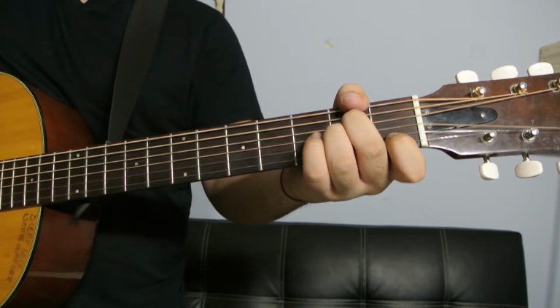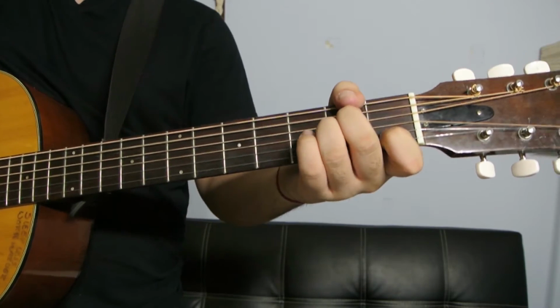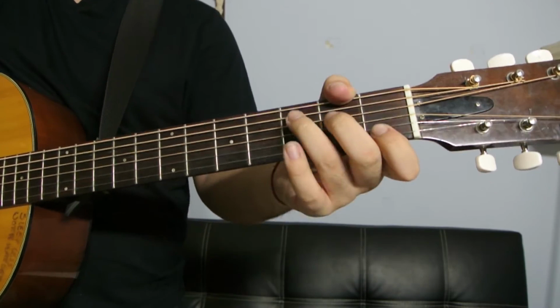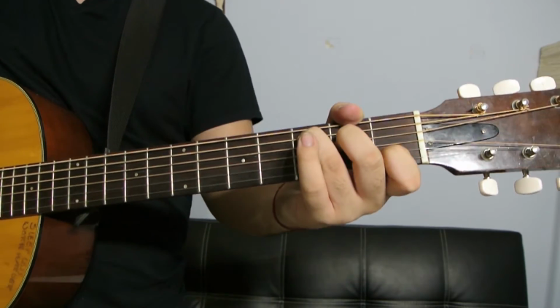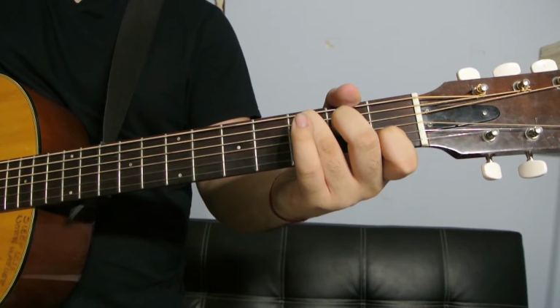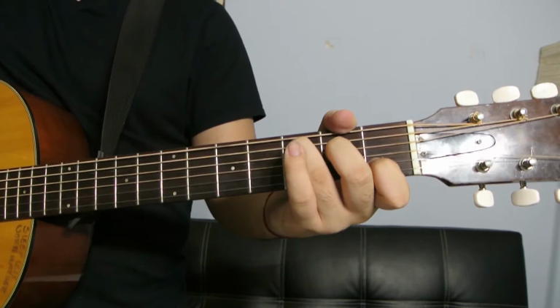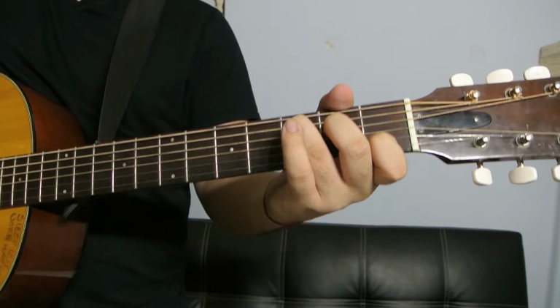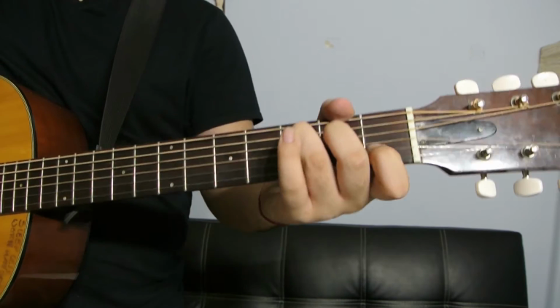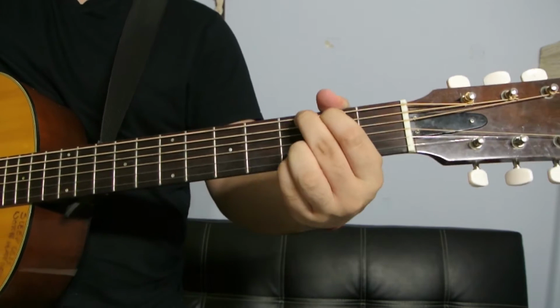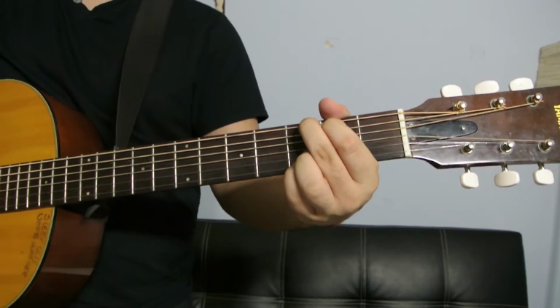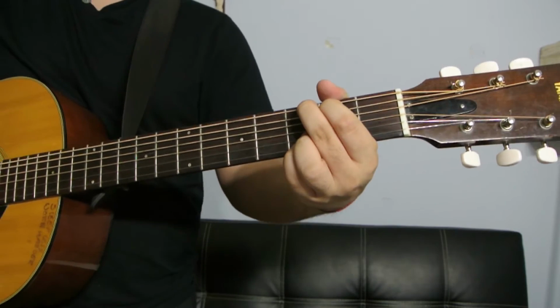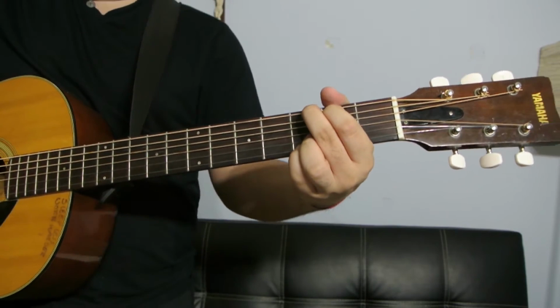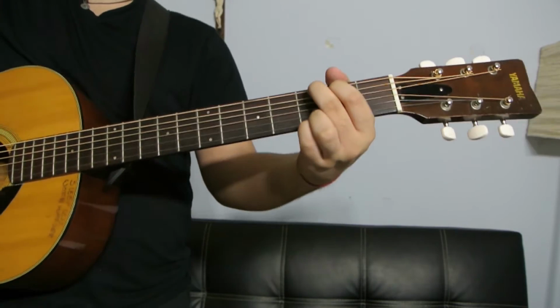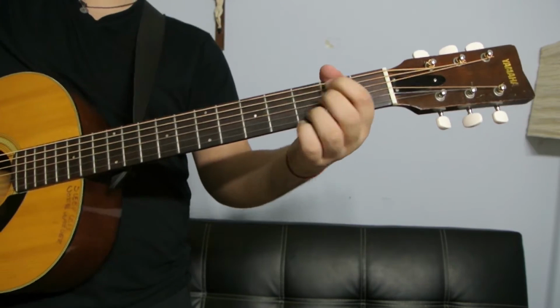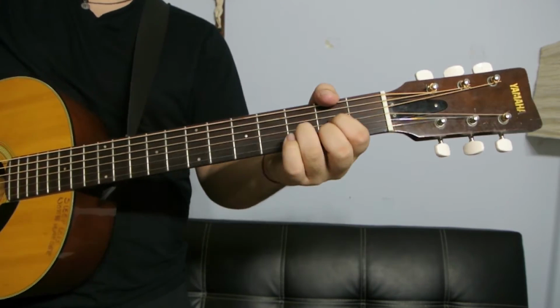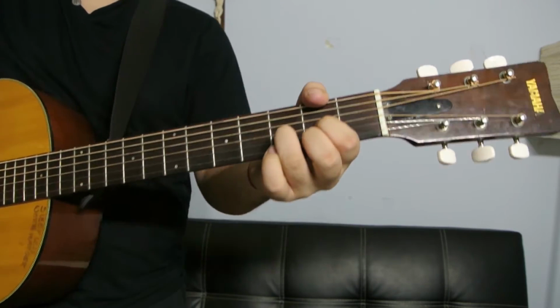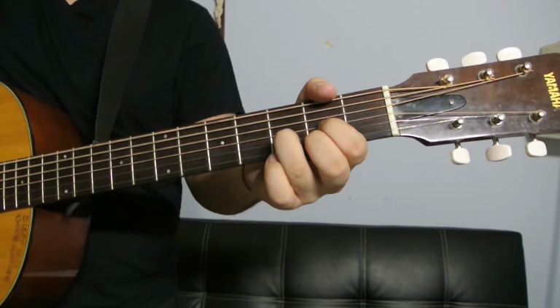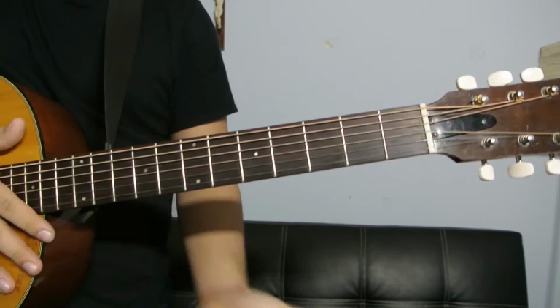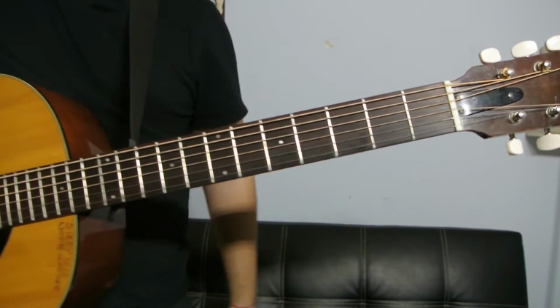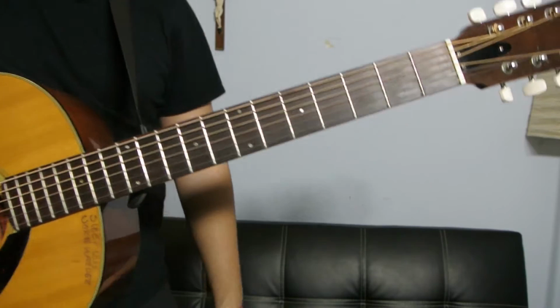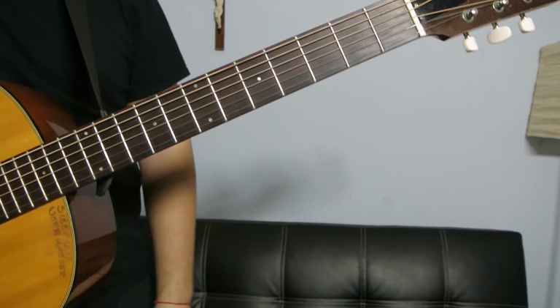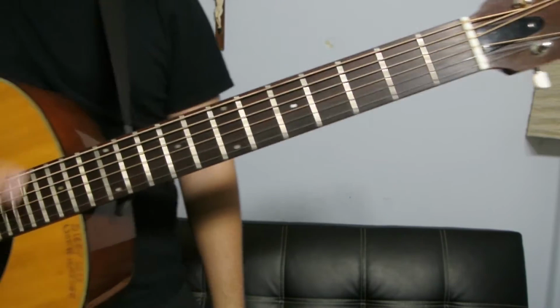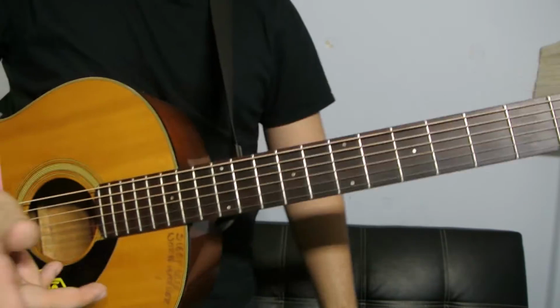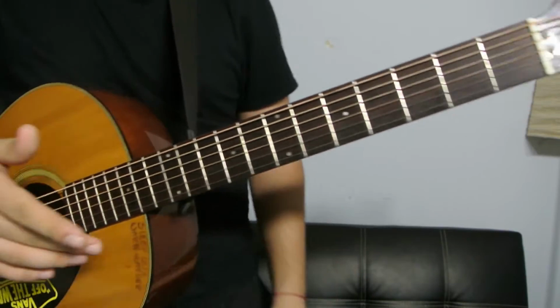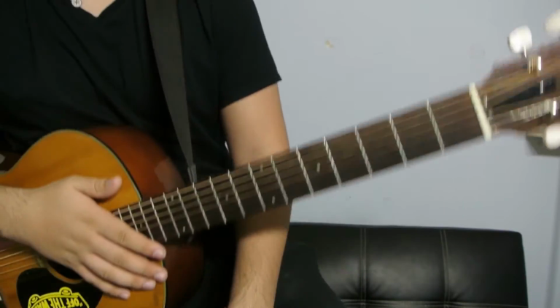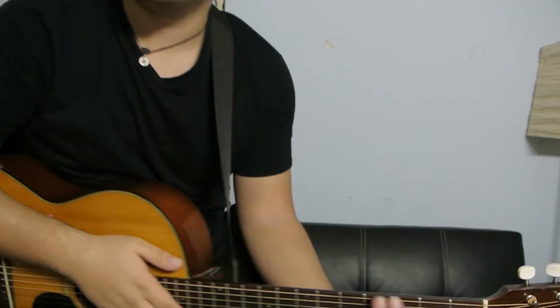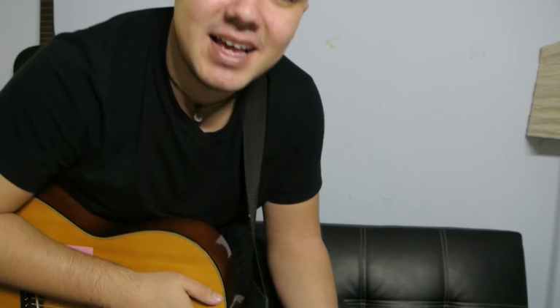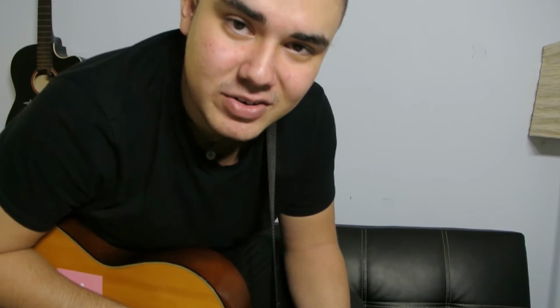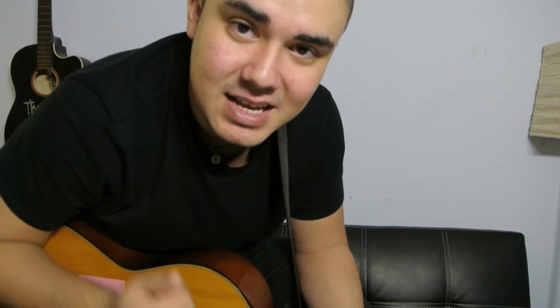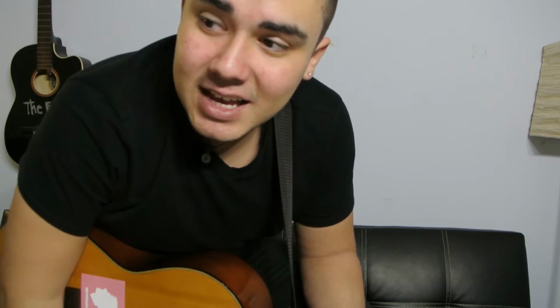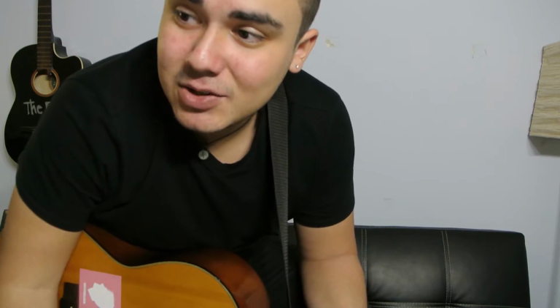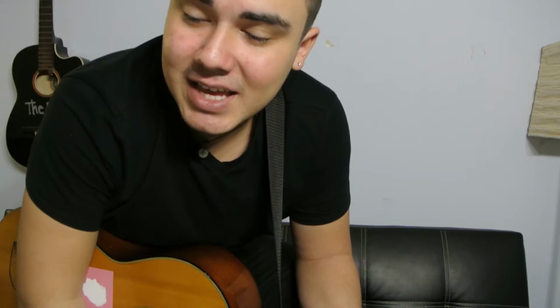Never say never. And then everything else just repeats — the next verse, the pre-chorus, and the chorus. That's the whole thing, guys.